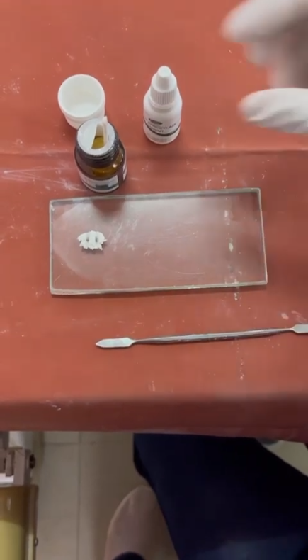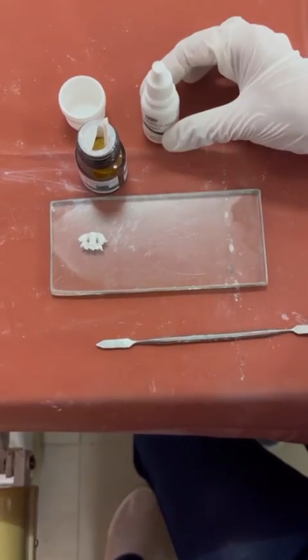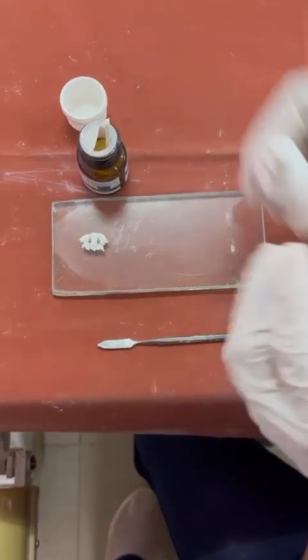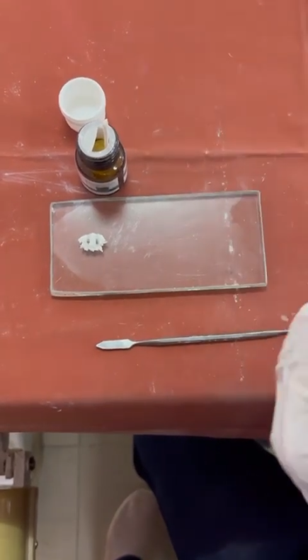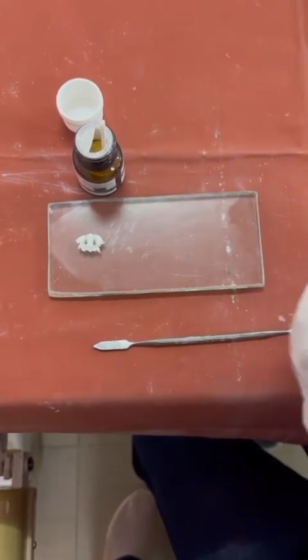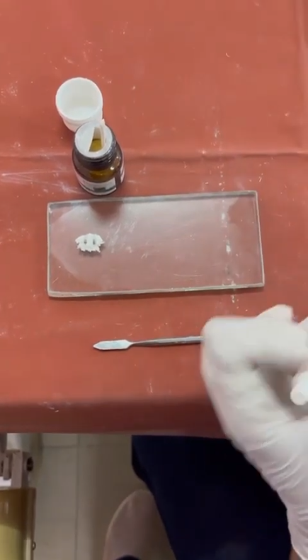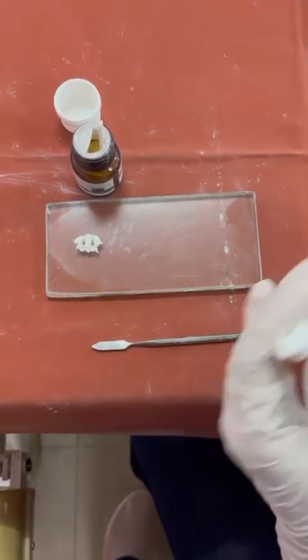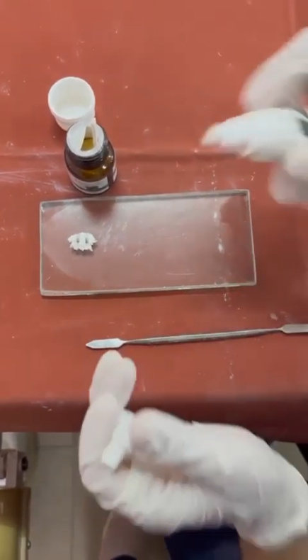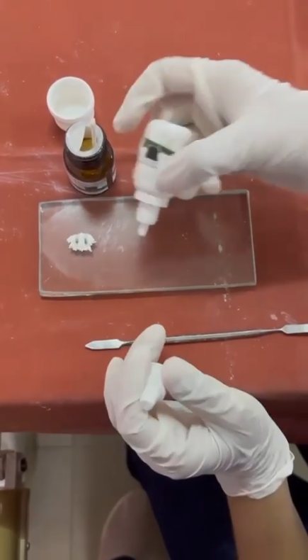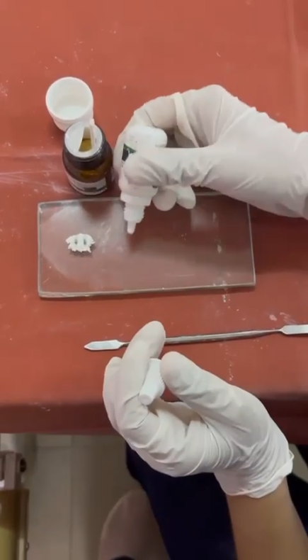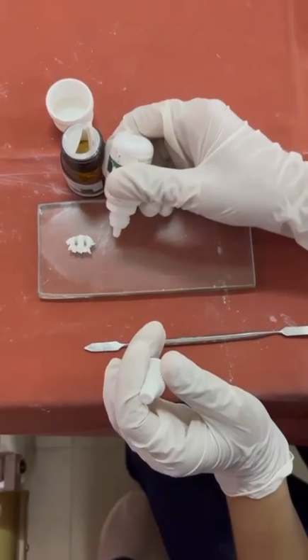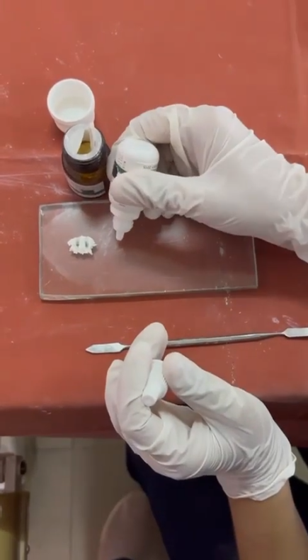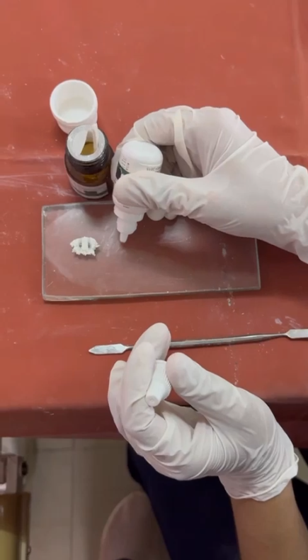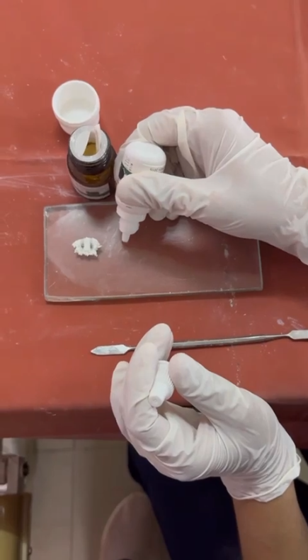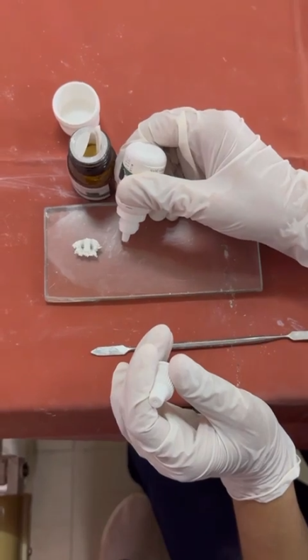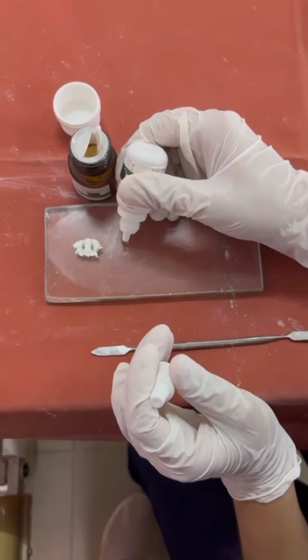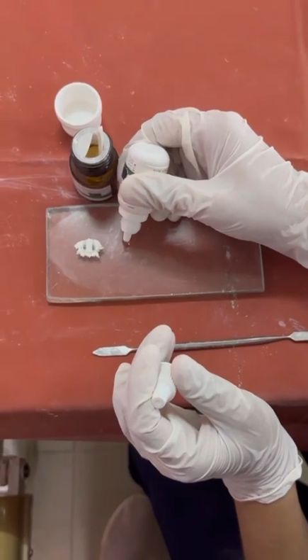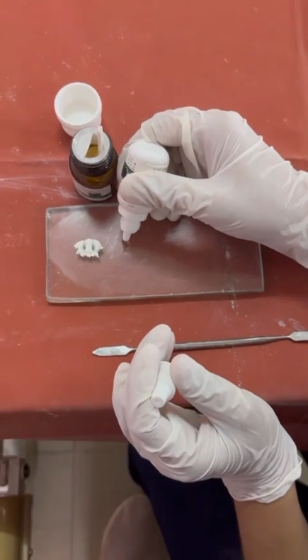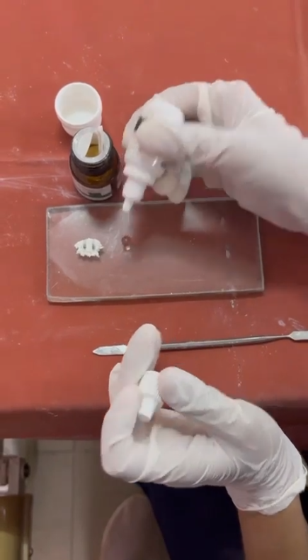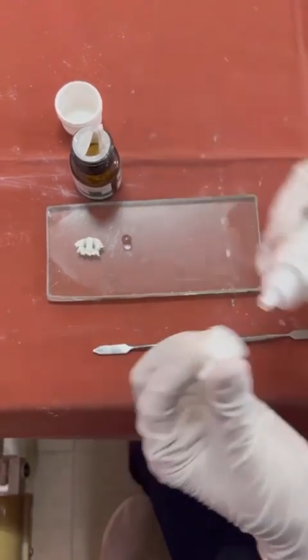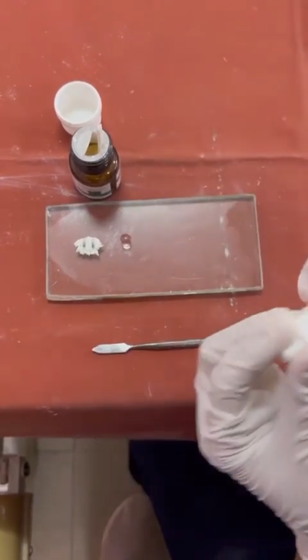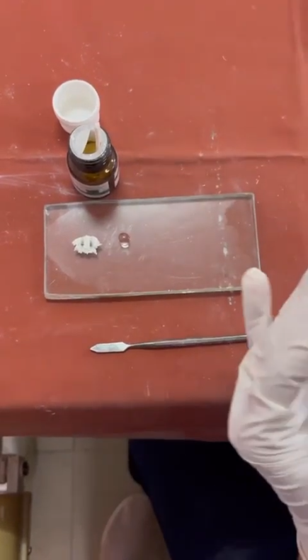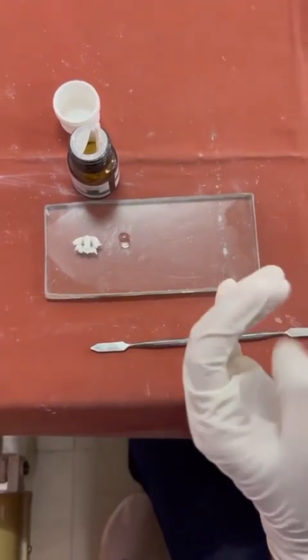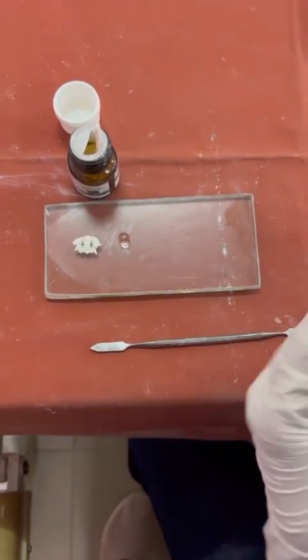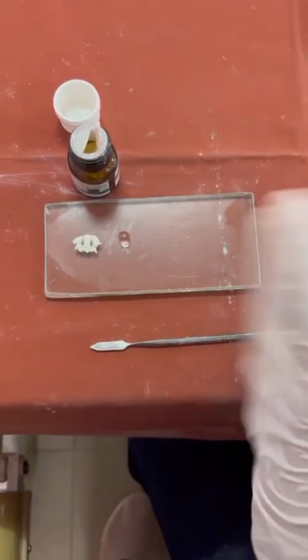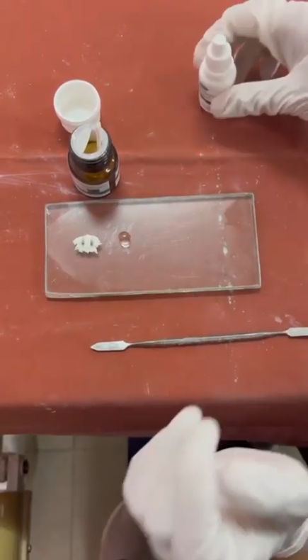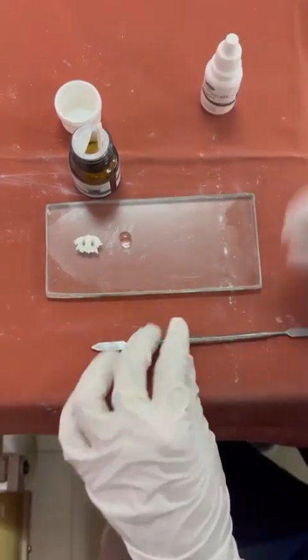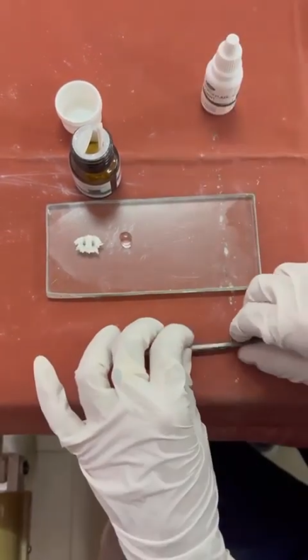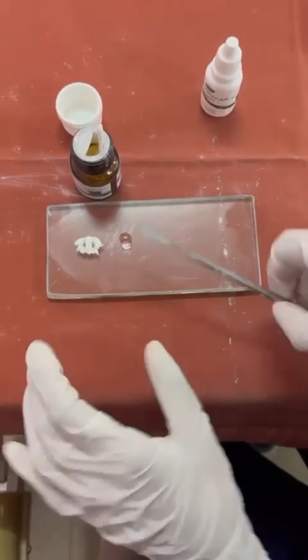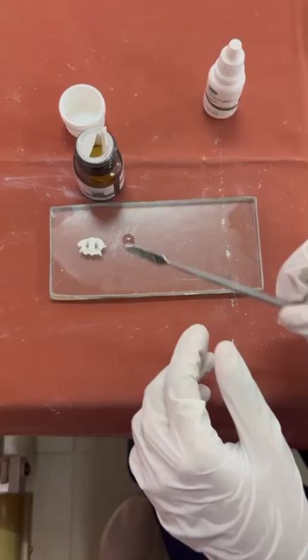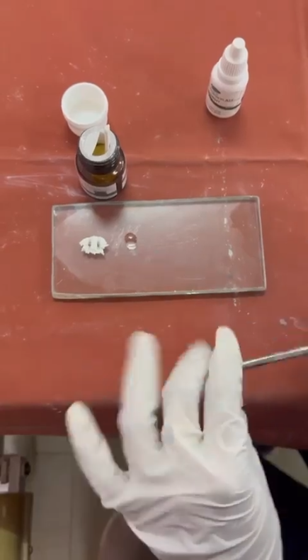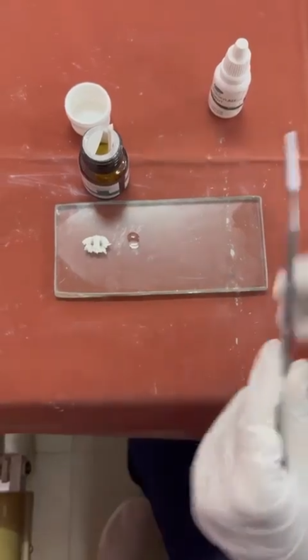Now I am going to dispense the liquid. We then mix each increment in a circular motion.